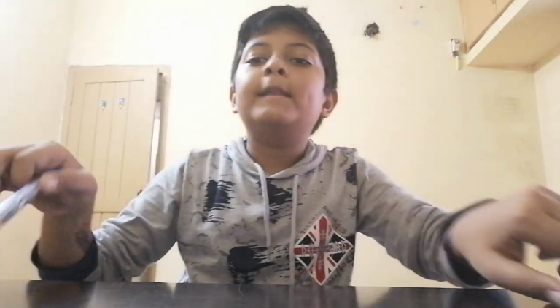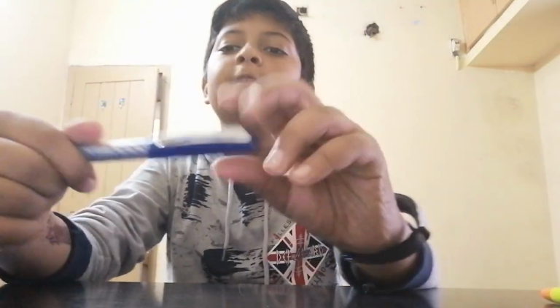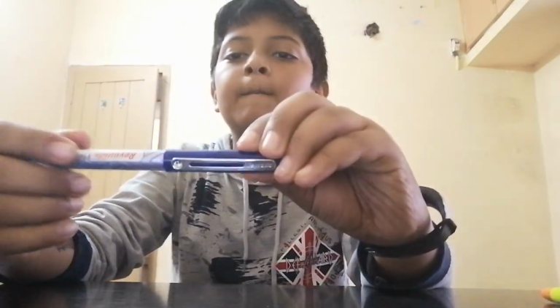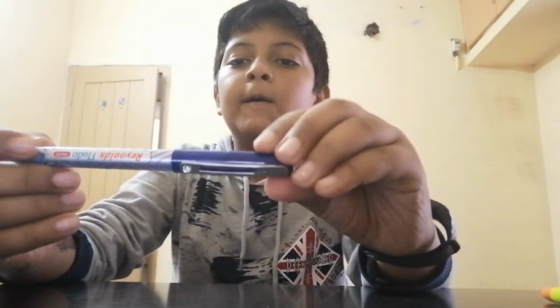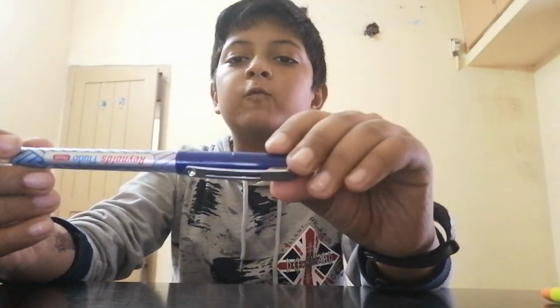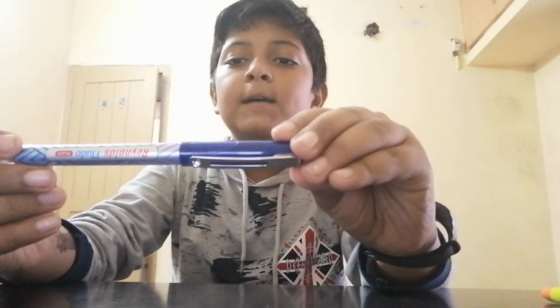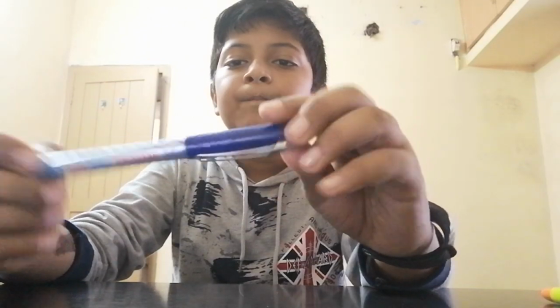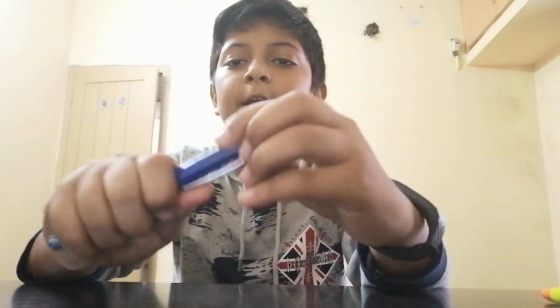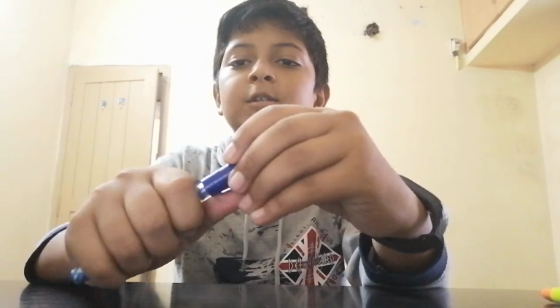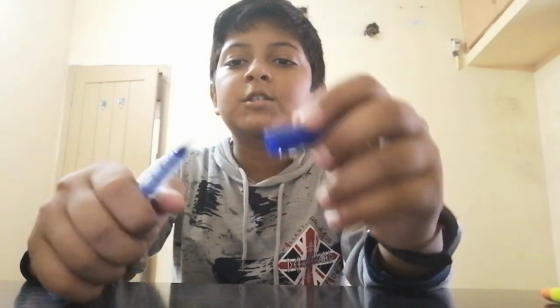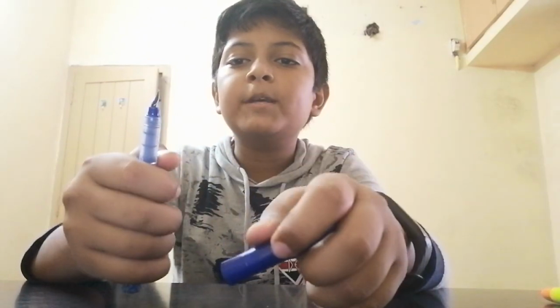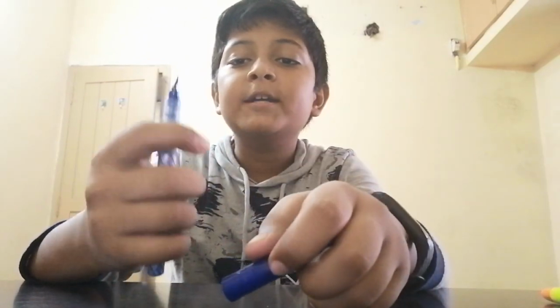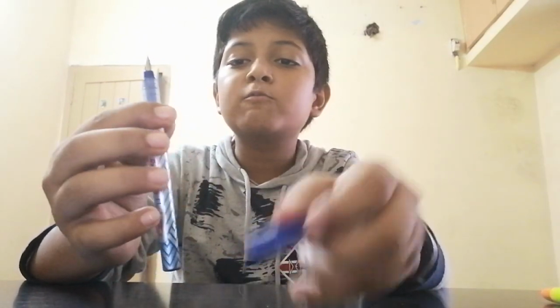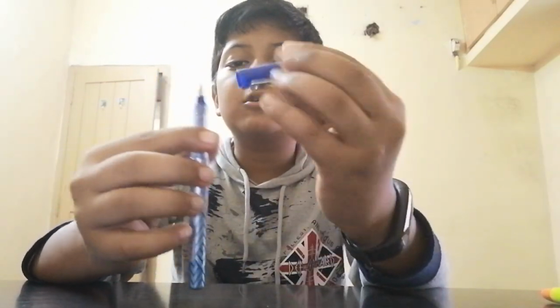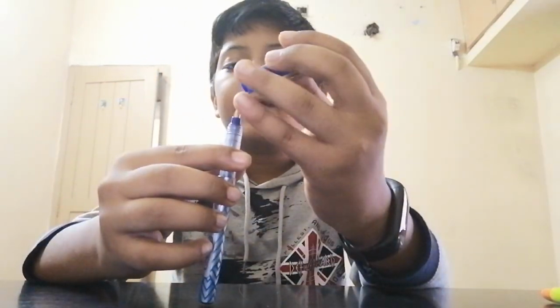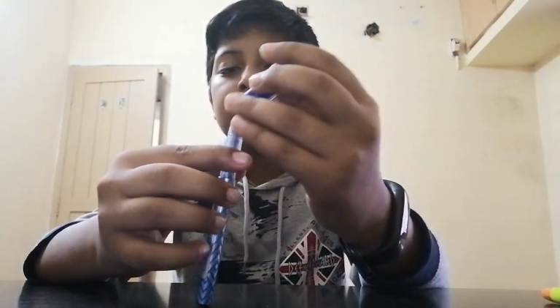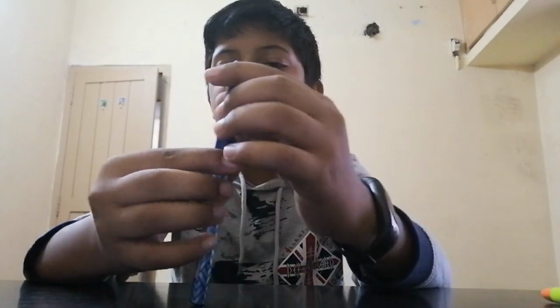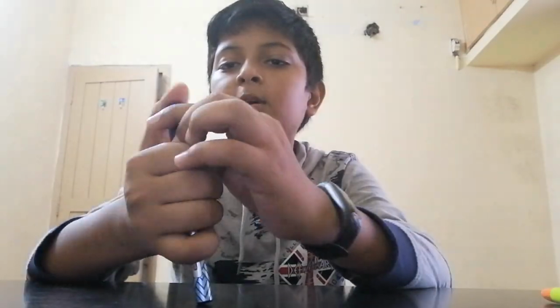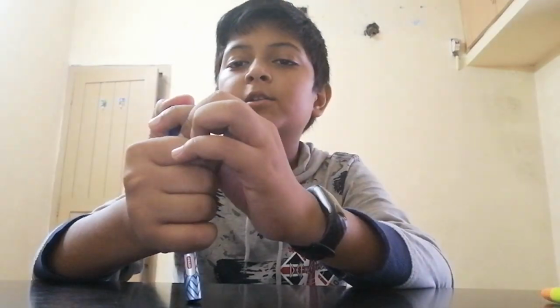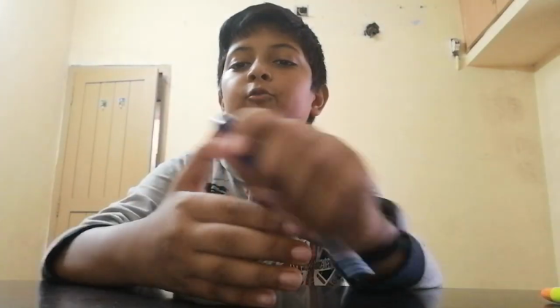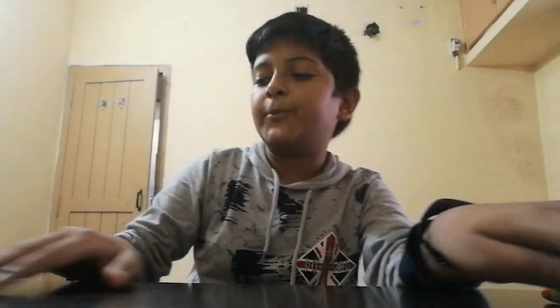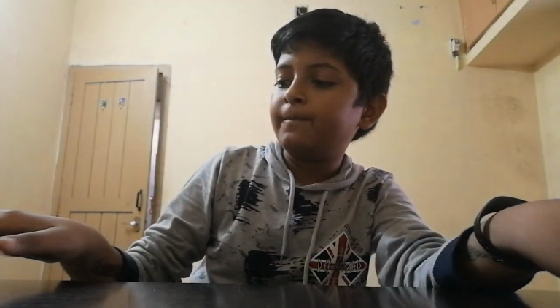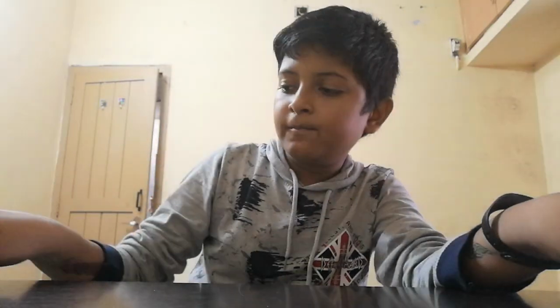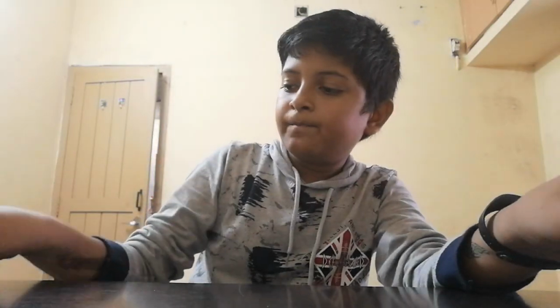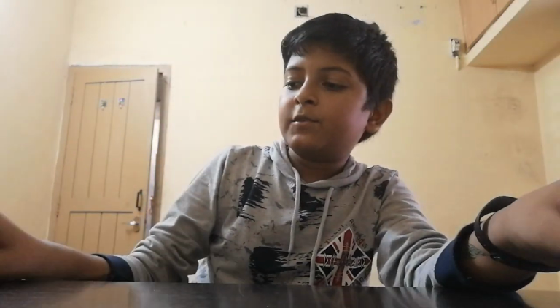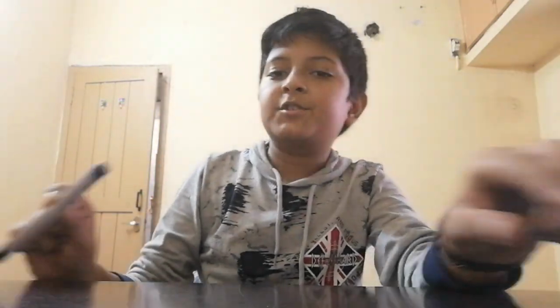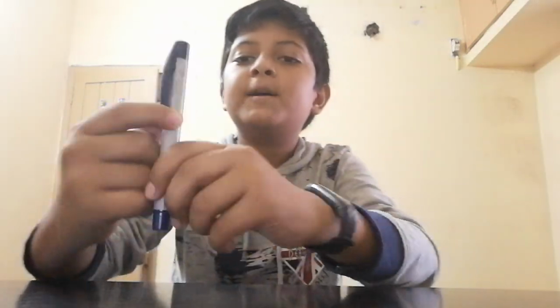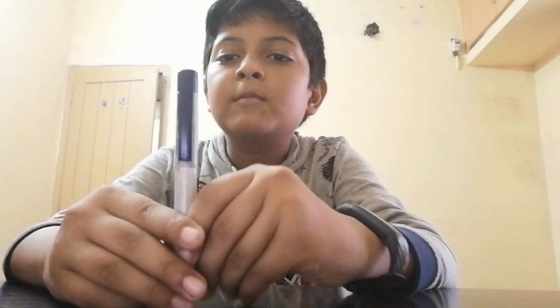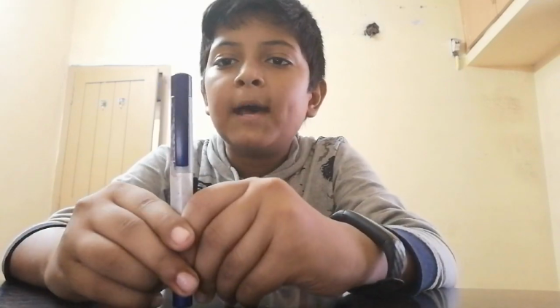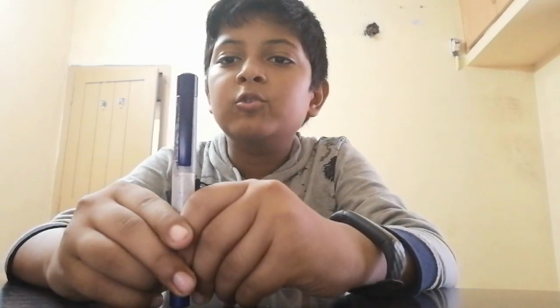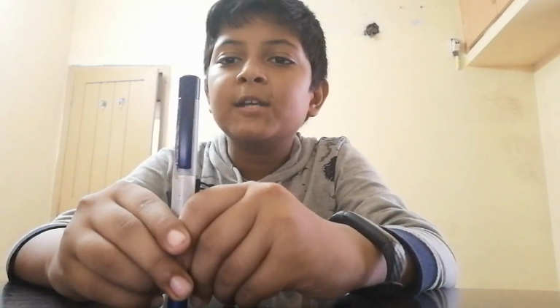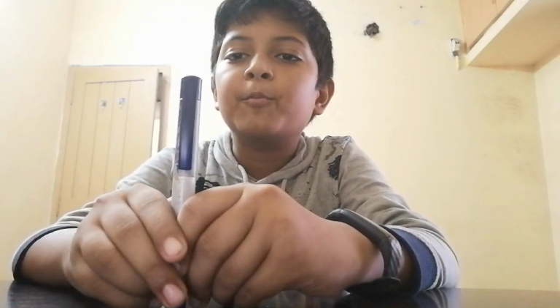The next pen is the Renault's Fruto Plus. The price of this is 65 rupees. It's very smooth and I'll write with this pen and show you in the next video.